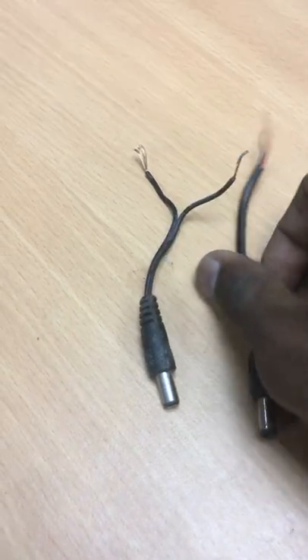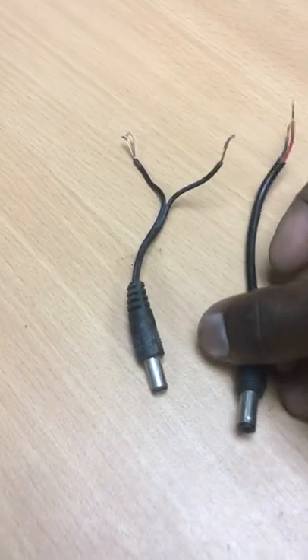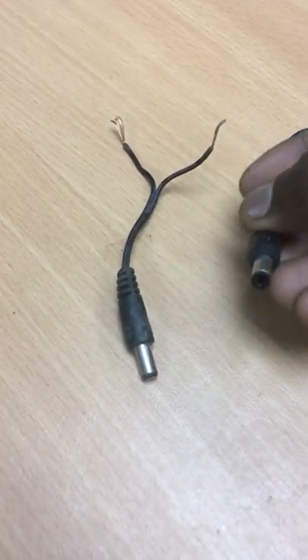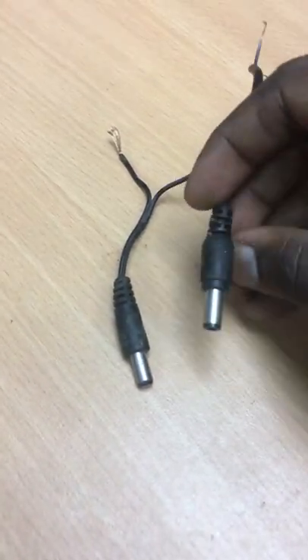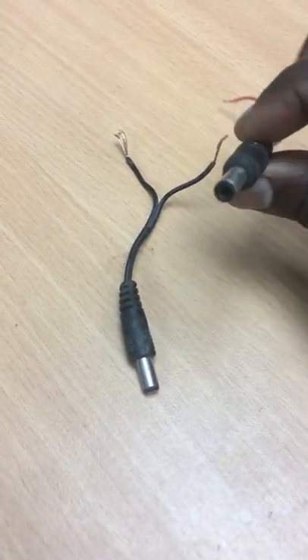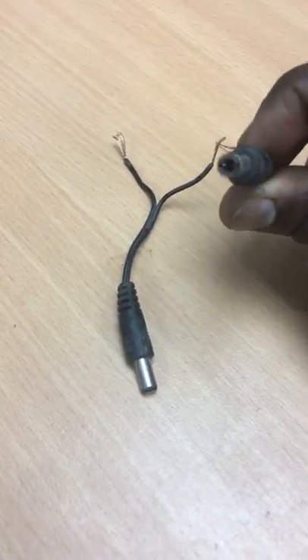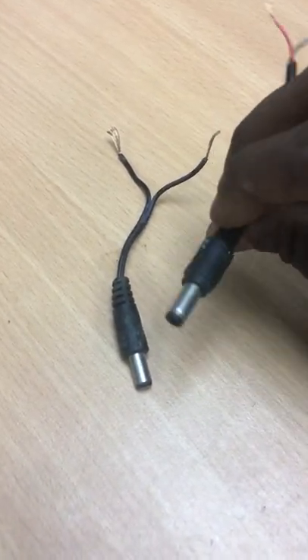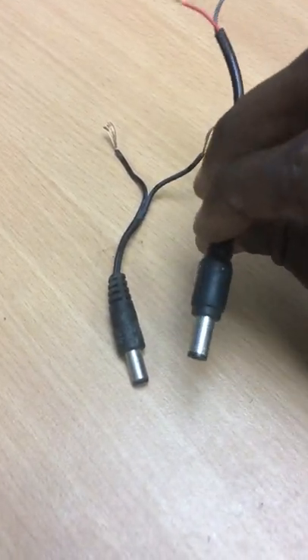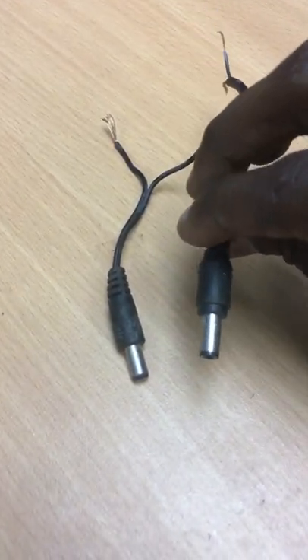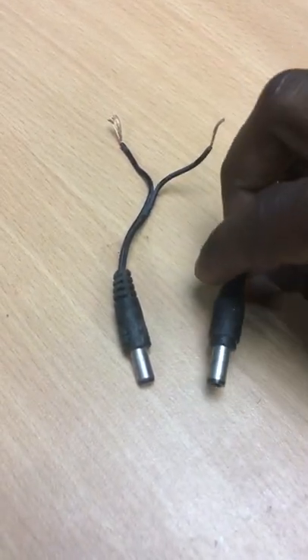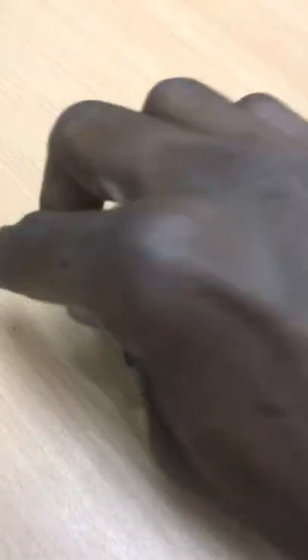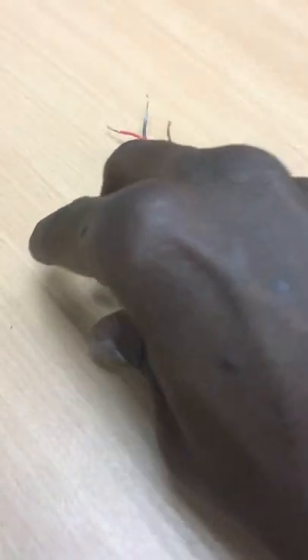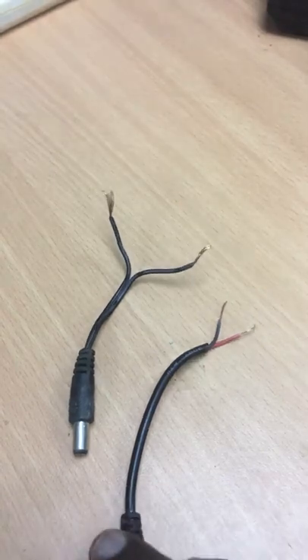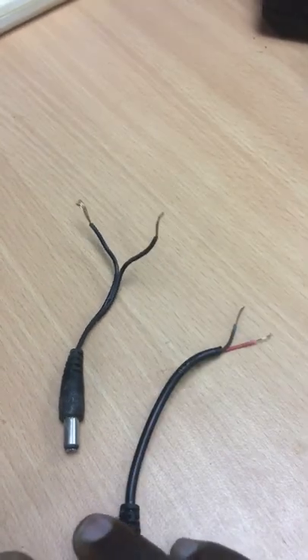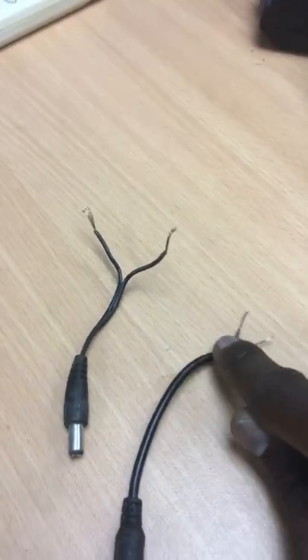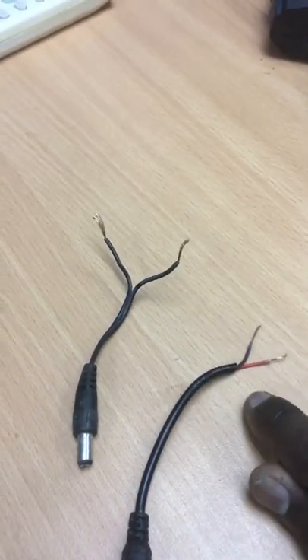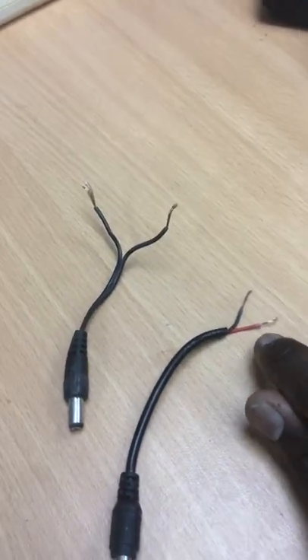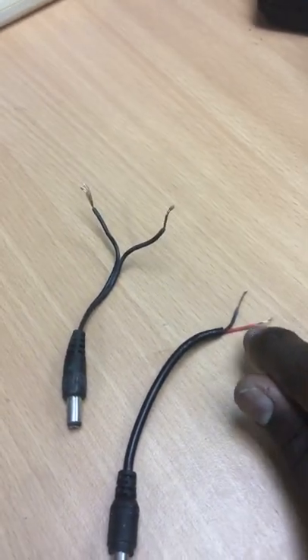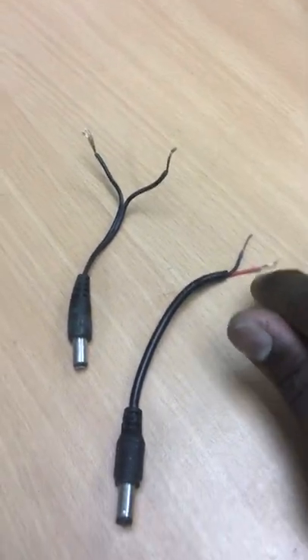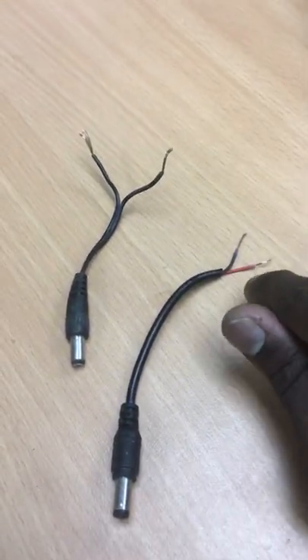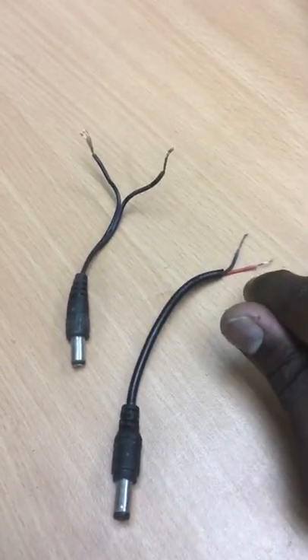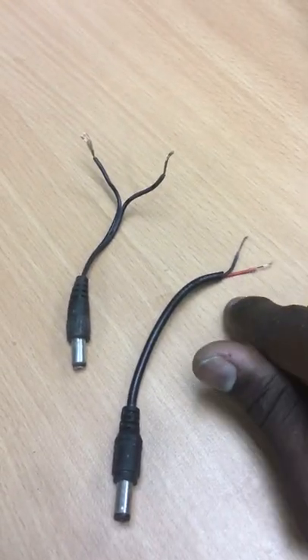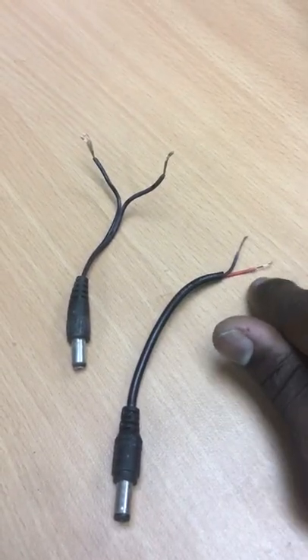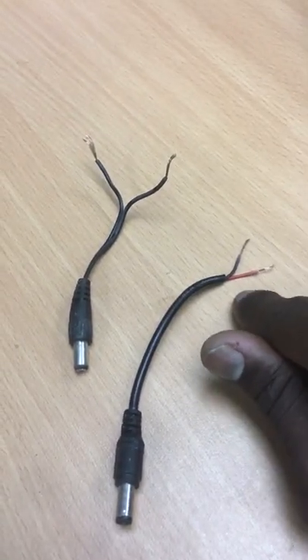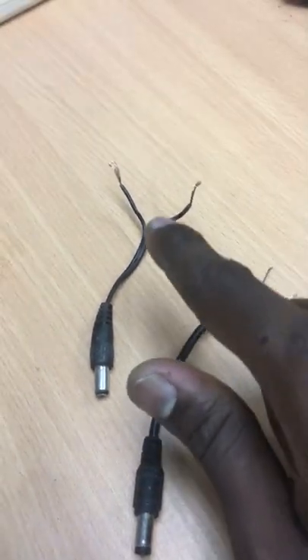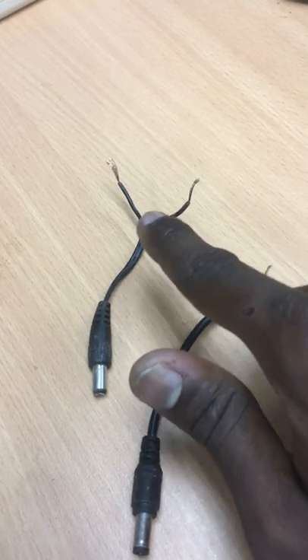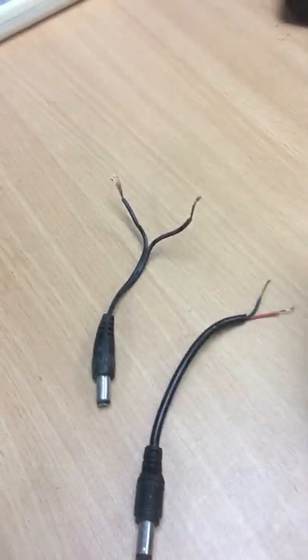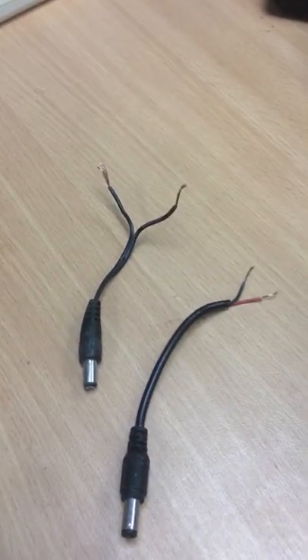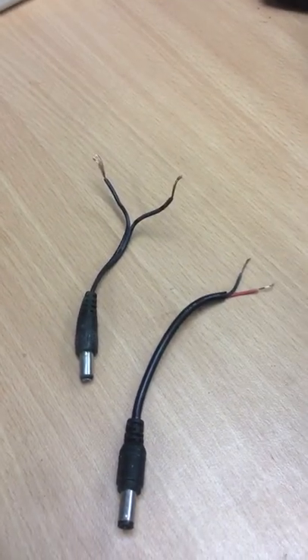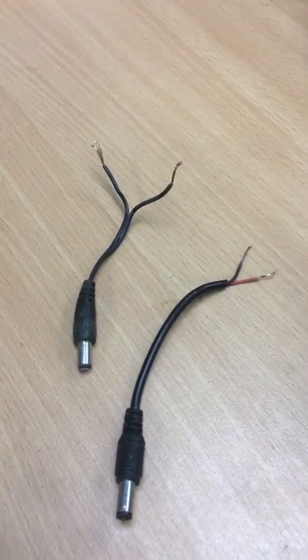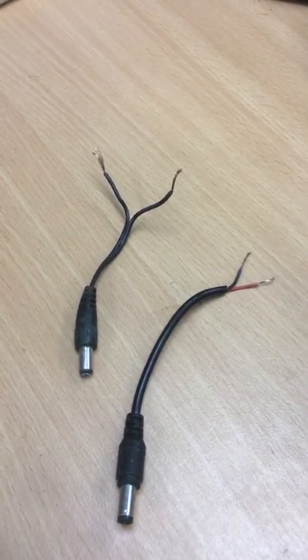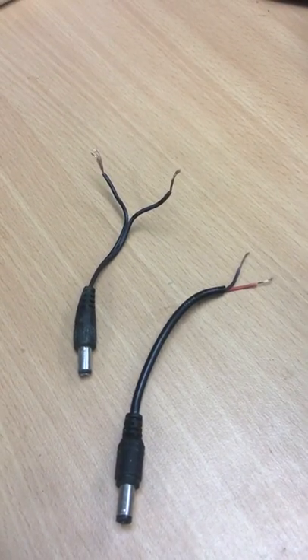I've got a bunch of male power jacks laying around. As you can see, there are two male power jacks. The one on the right has a color code for the wires, but the one on the left doesn't. In this video, let's find out the positive and negative of the wire on the male power jack without the color code.